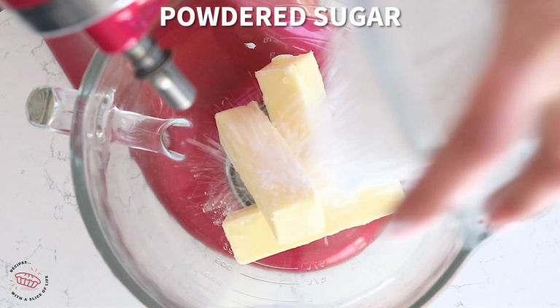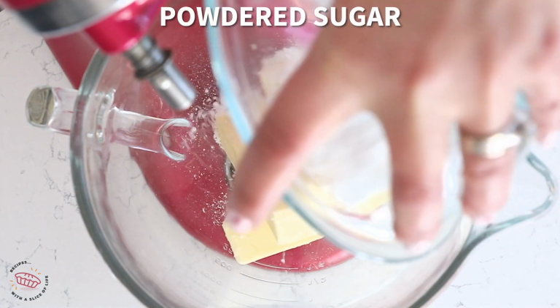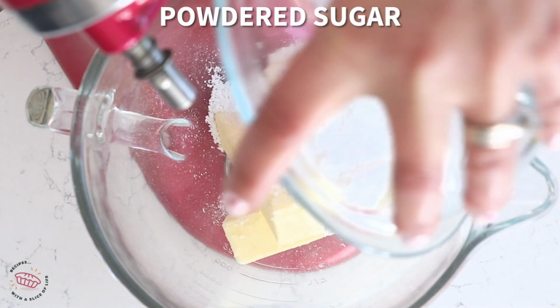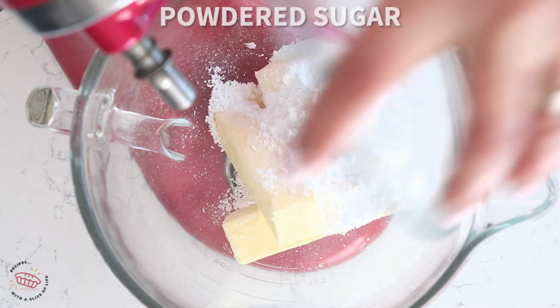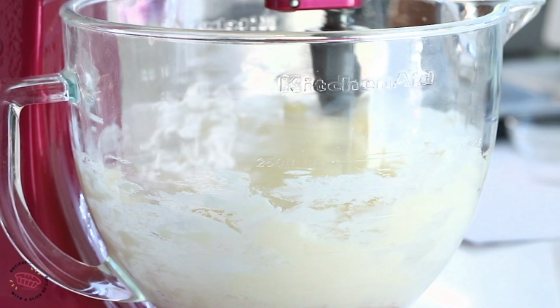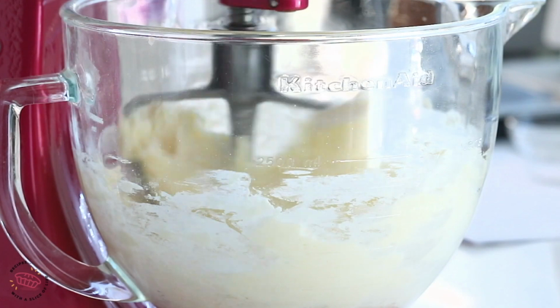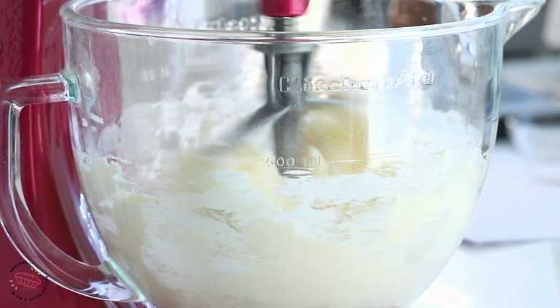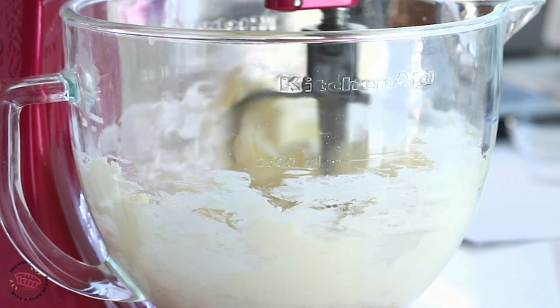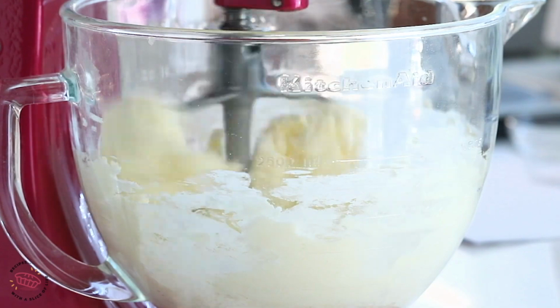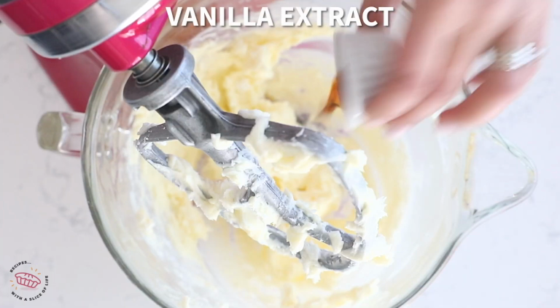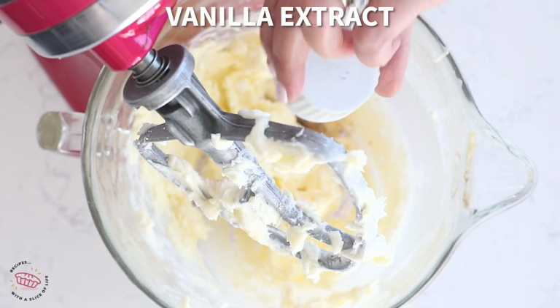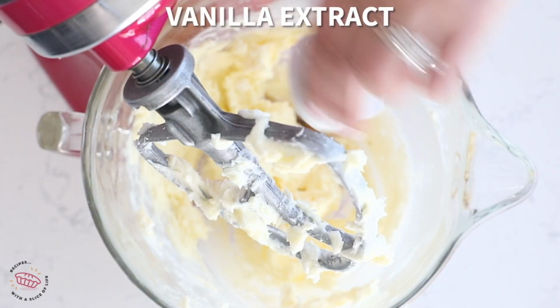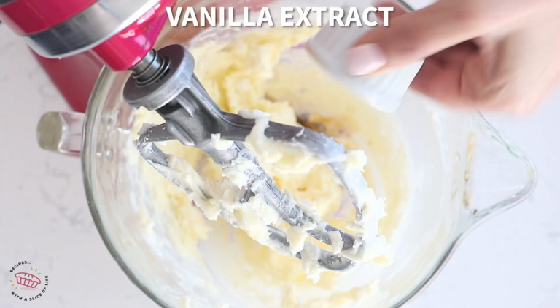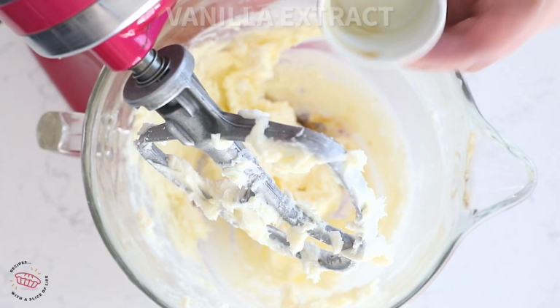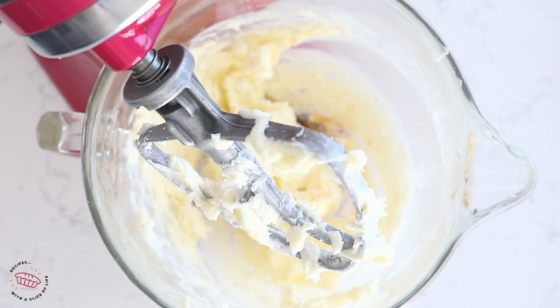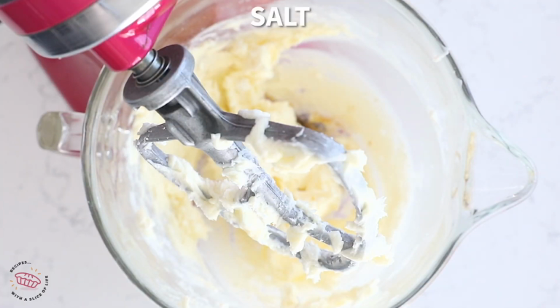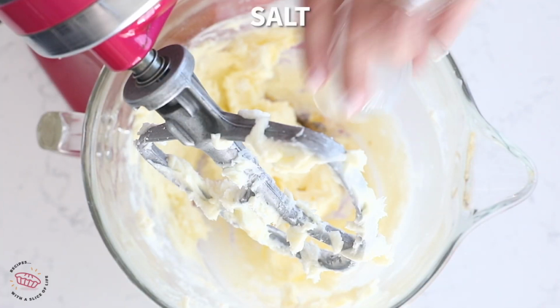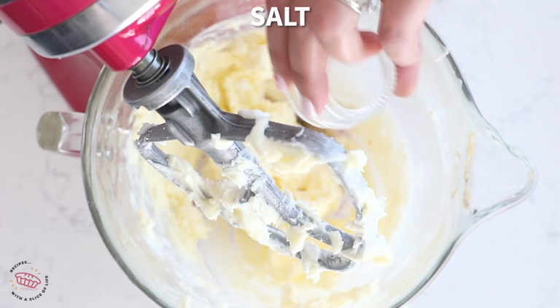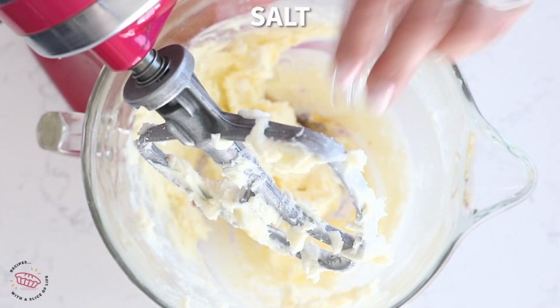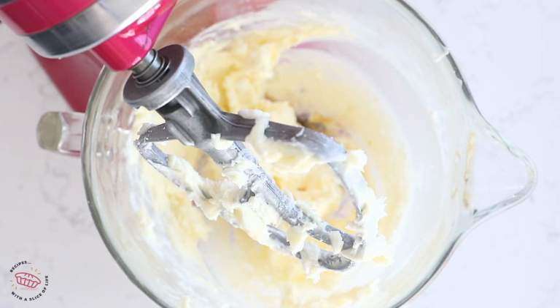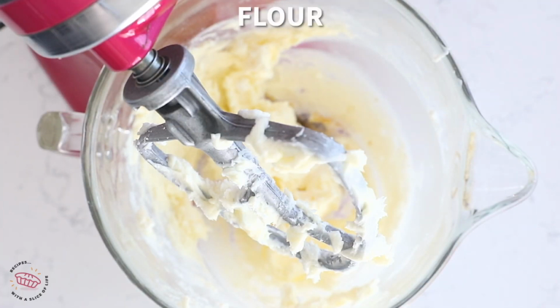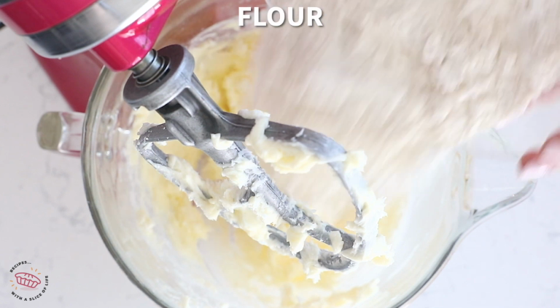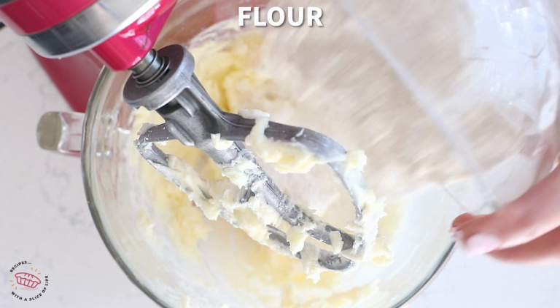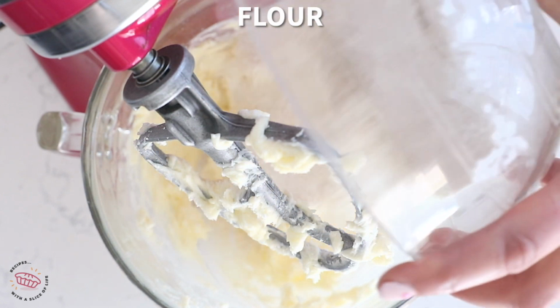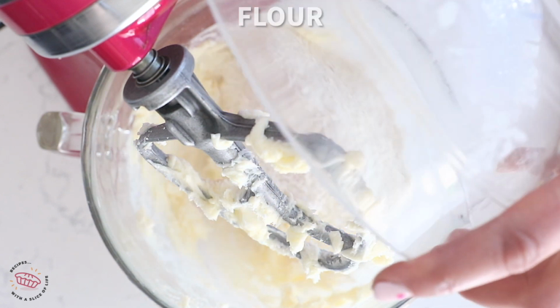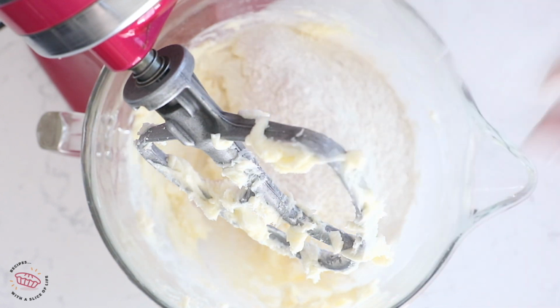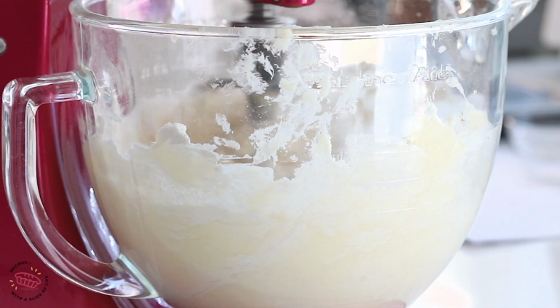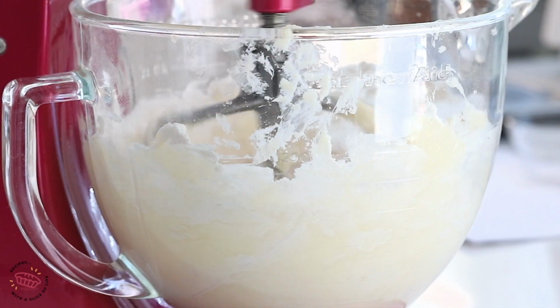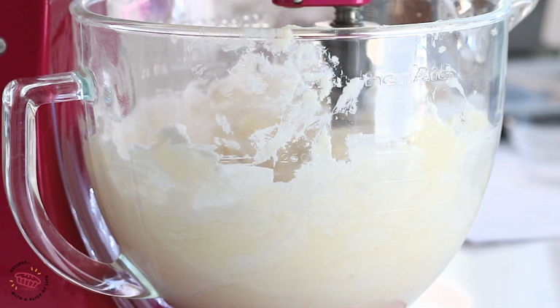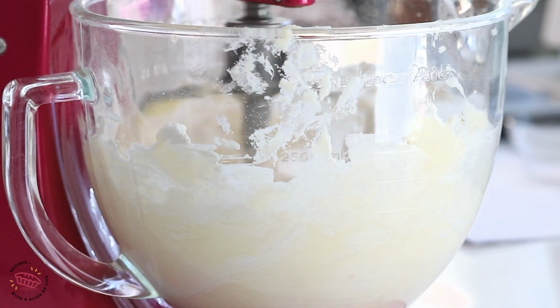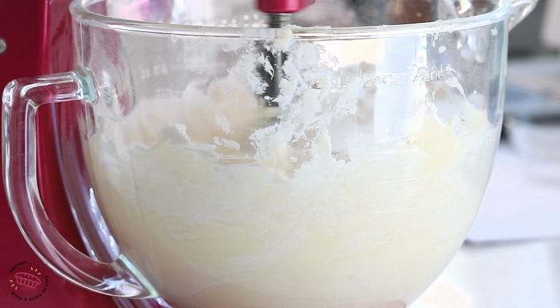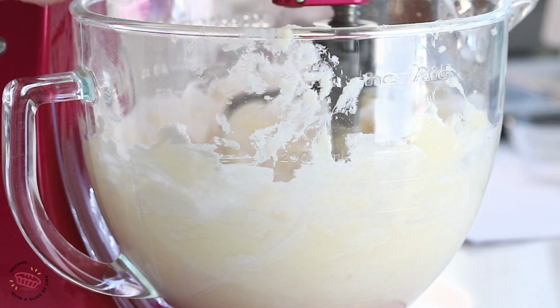We start off the recipe with one and a half cups of unsalted butter that's been softened, and a cup of powdered sugar. Mix that together until it's nice and fluffy, and then add a teaspoon of vanilla, a quarter of a teaspoon of salt, and three cups of all-purpose flour.